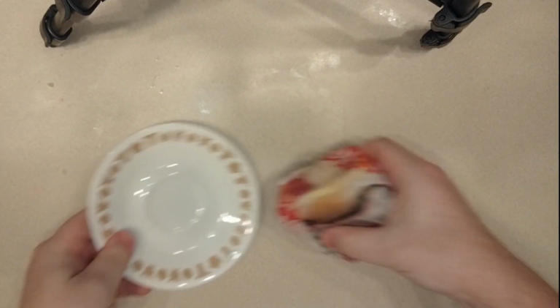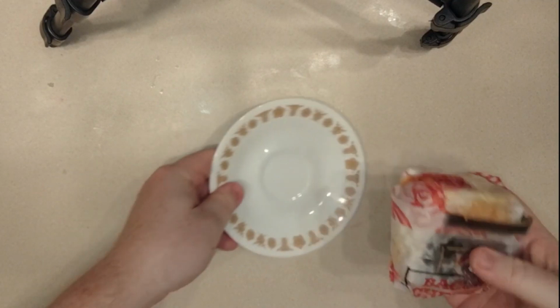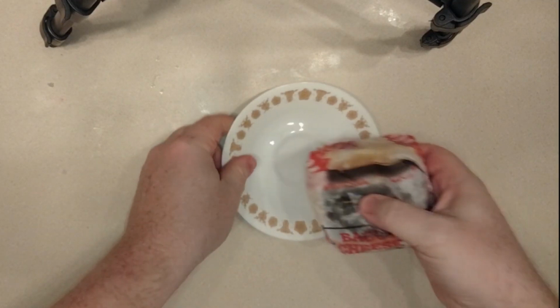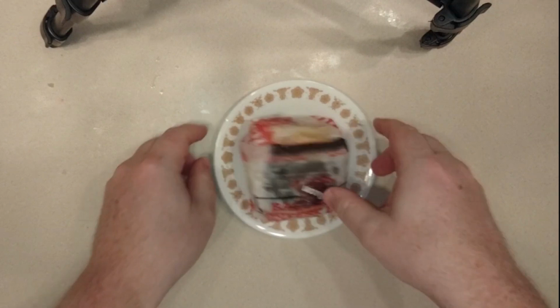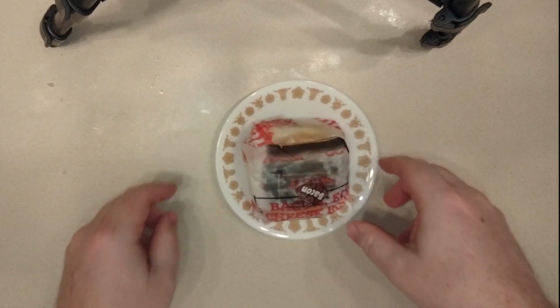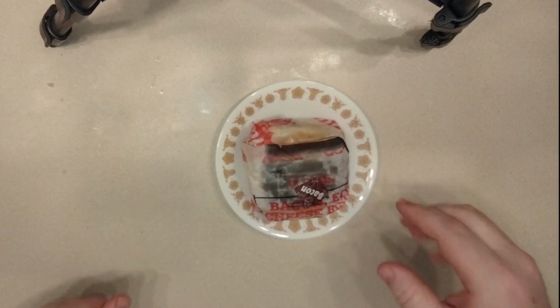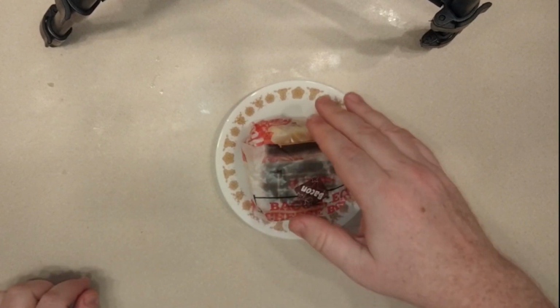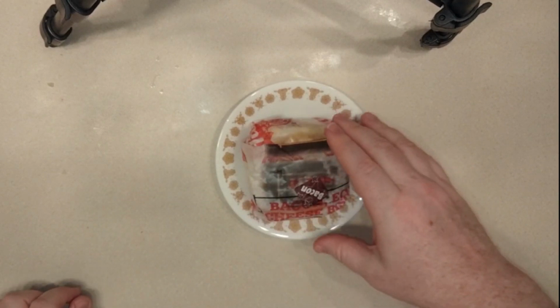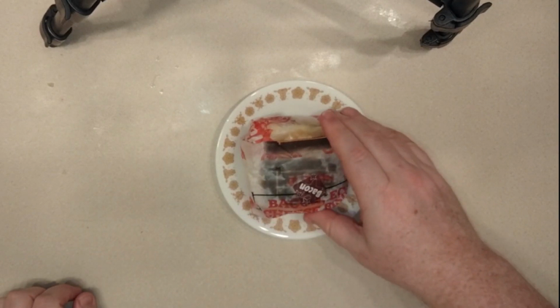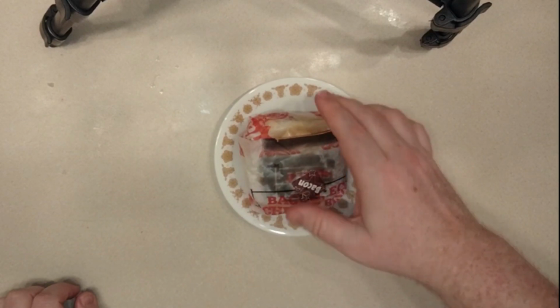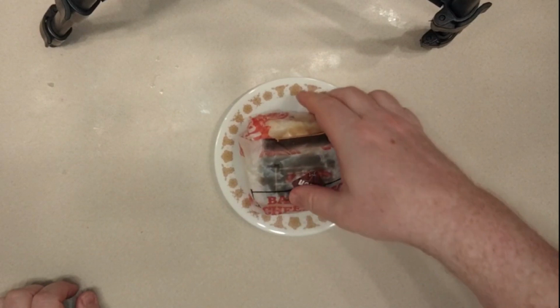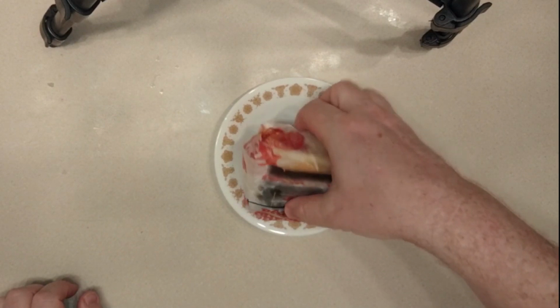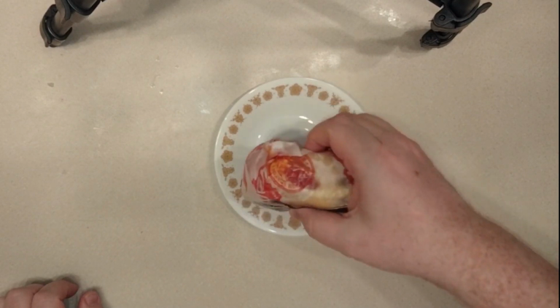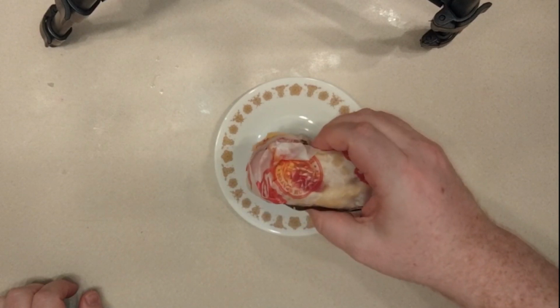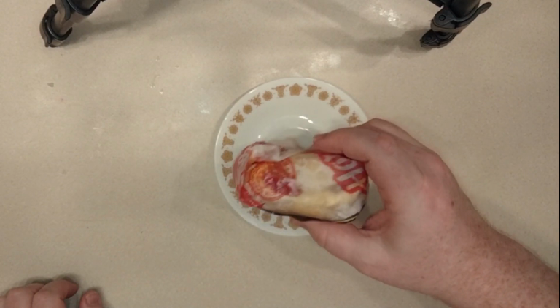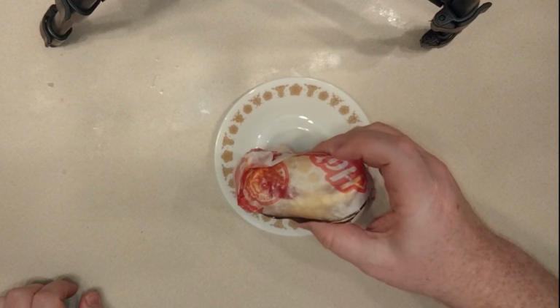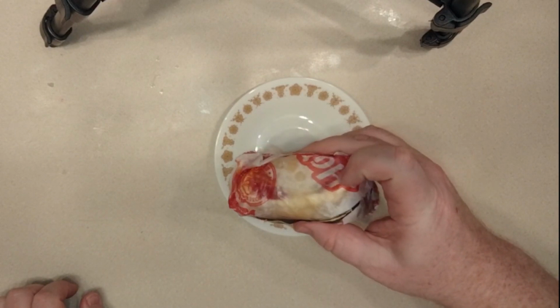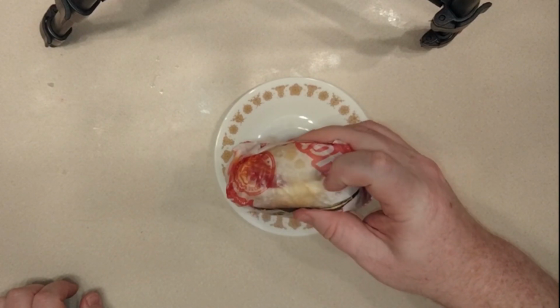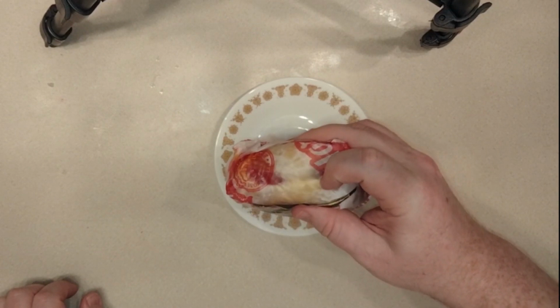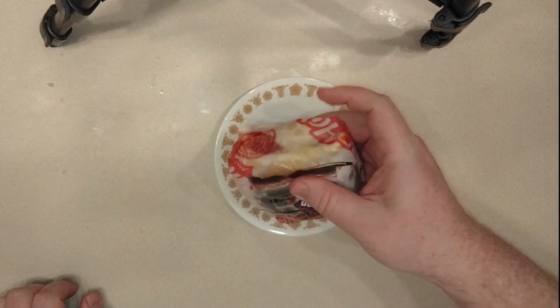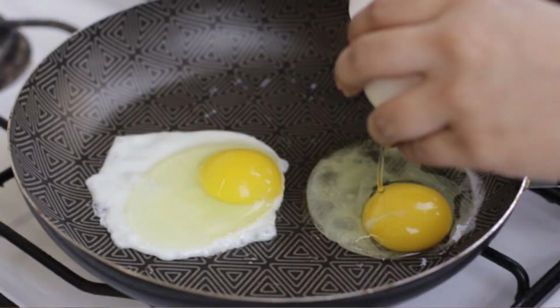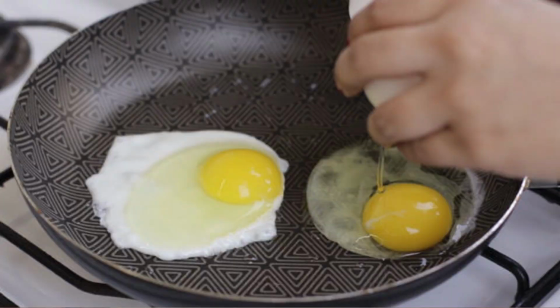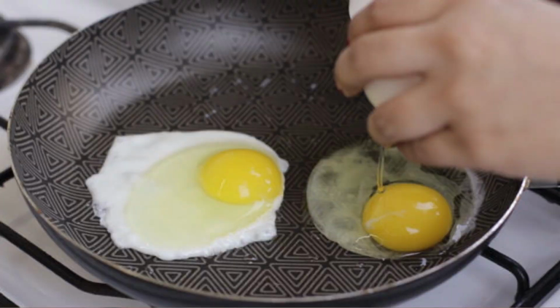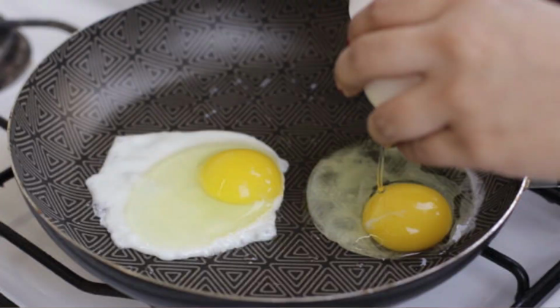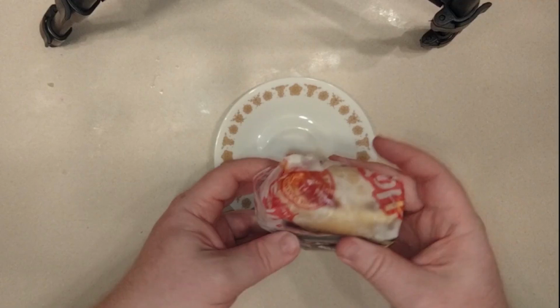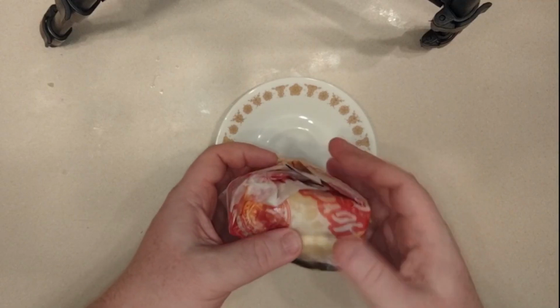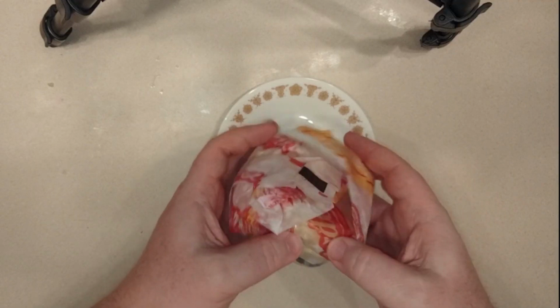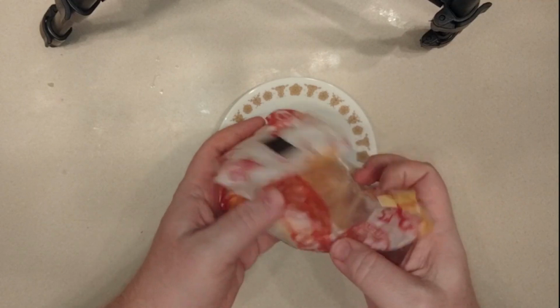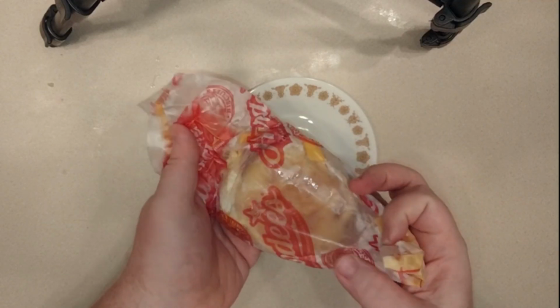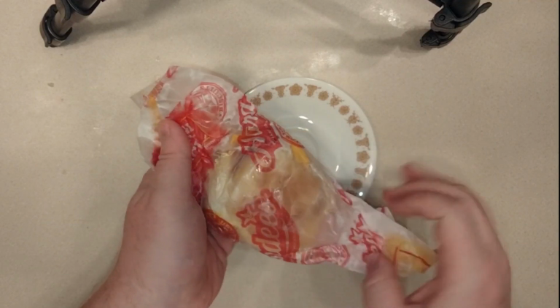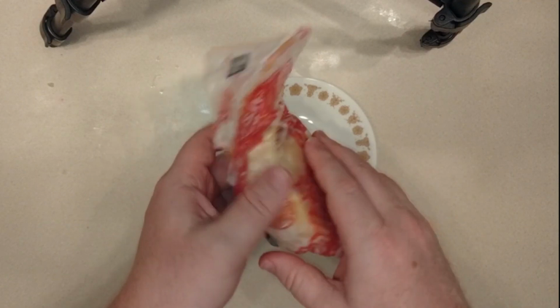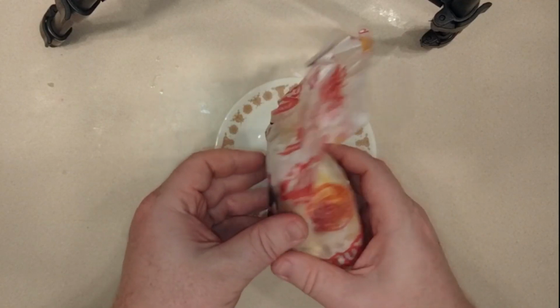All right, so this one is like their bacon, egg, and cheese, except it's supposed to replace the folded egg with a fried egg, and you're supposed to get a double helping of bacon.